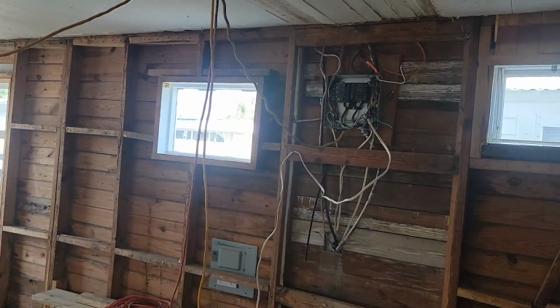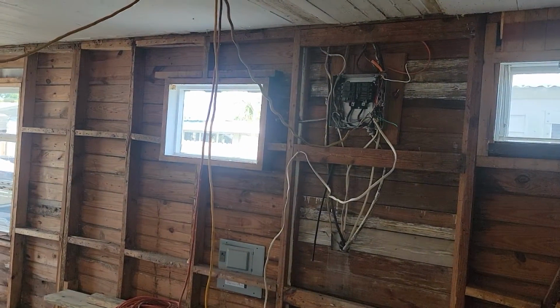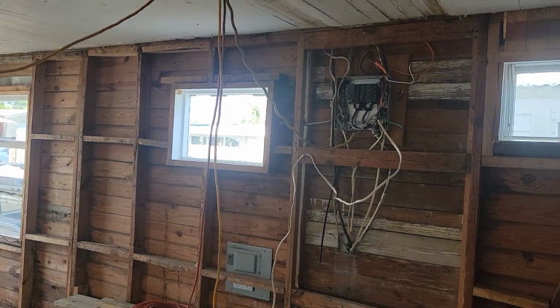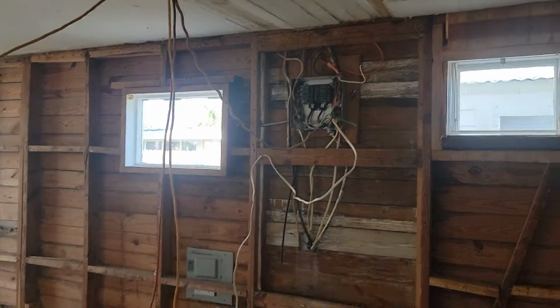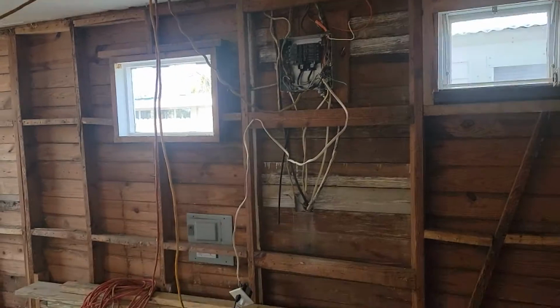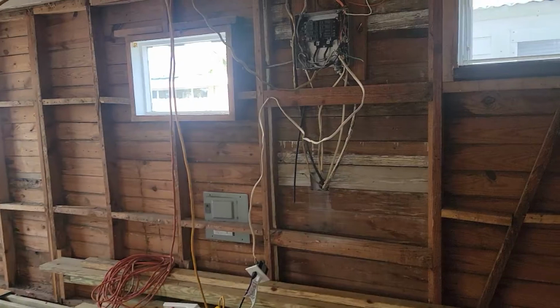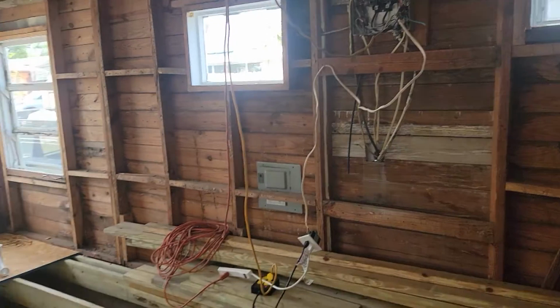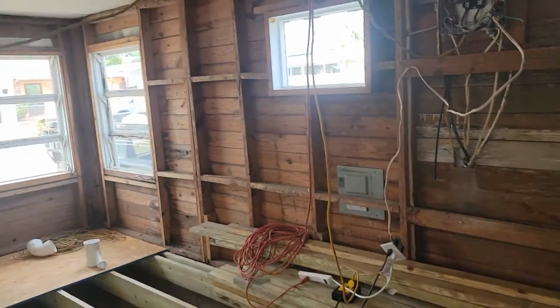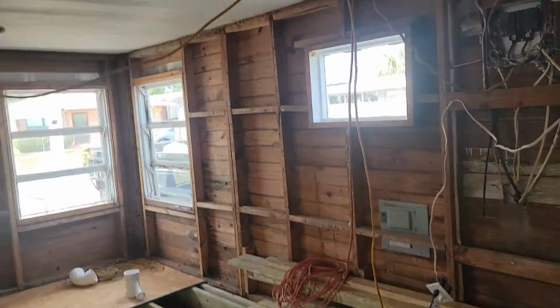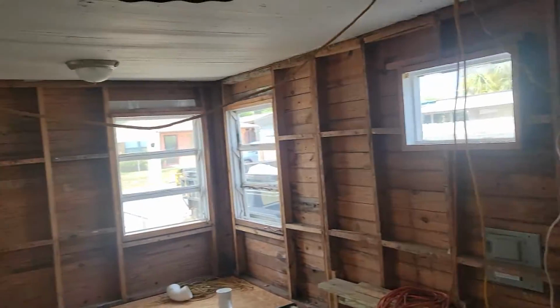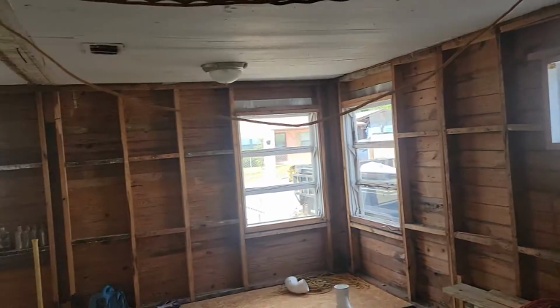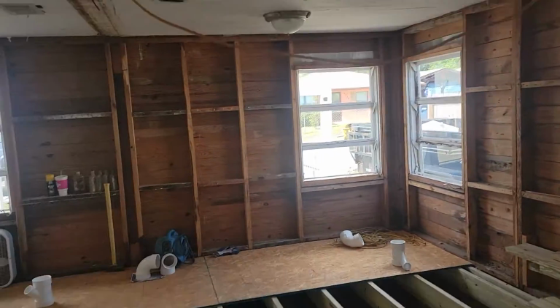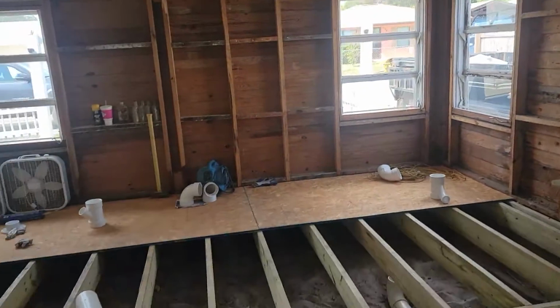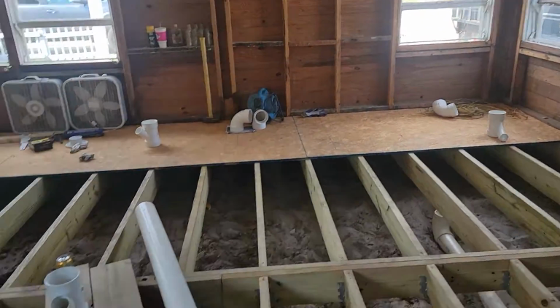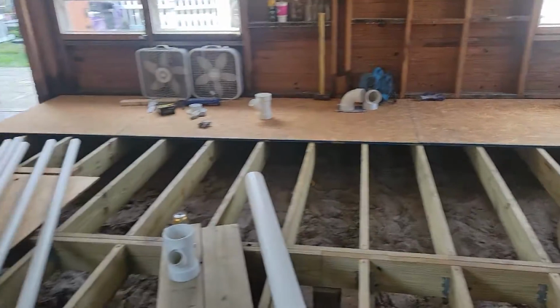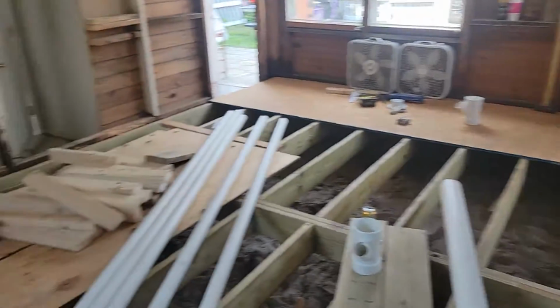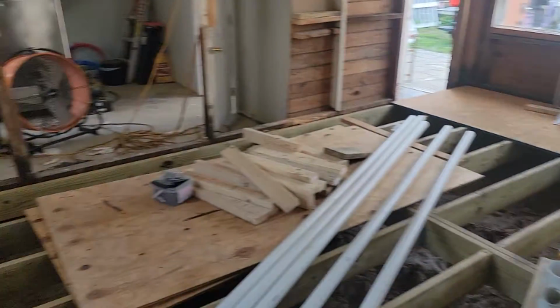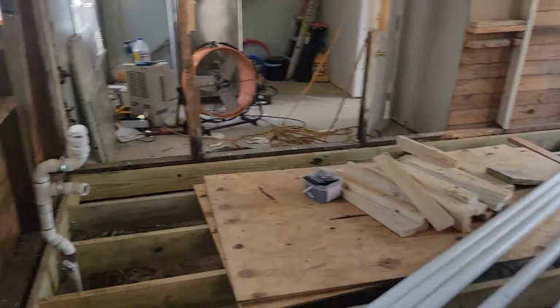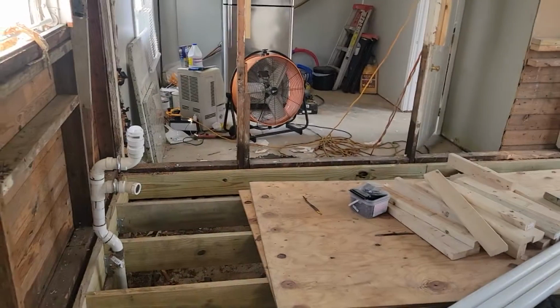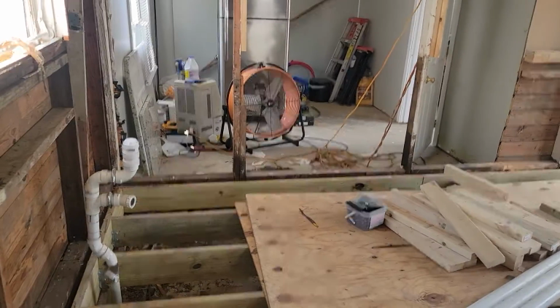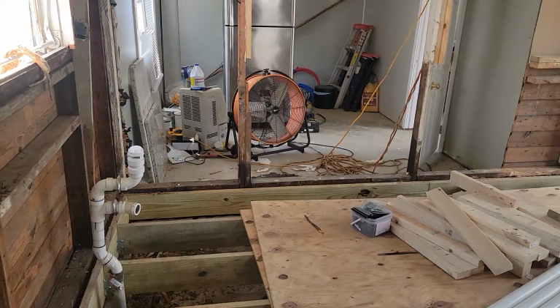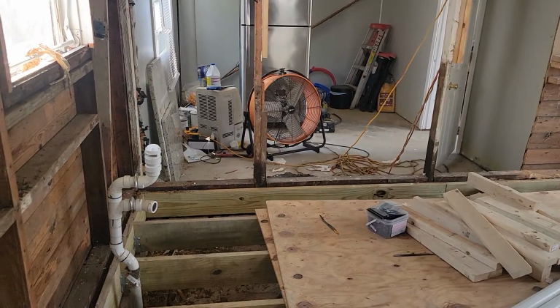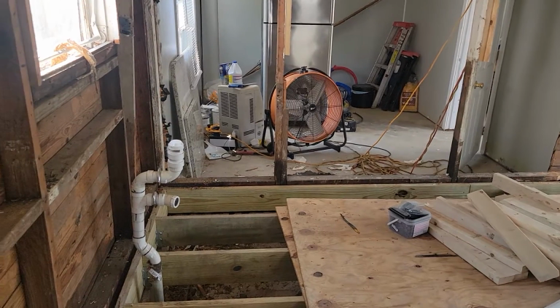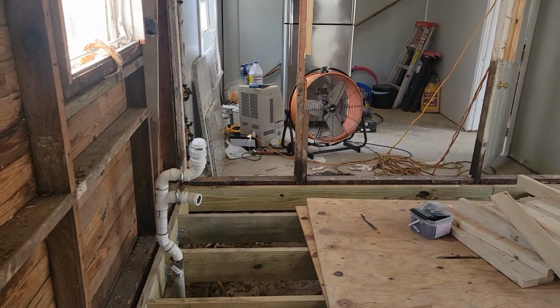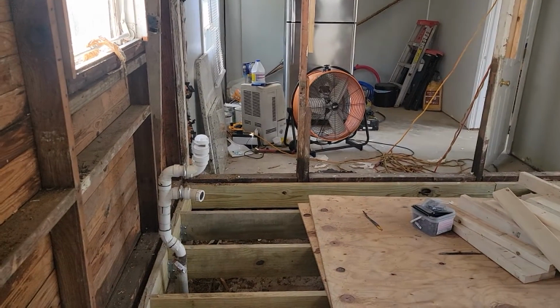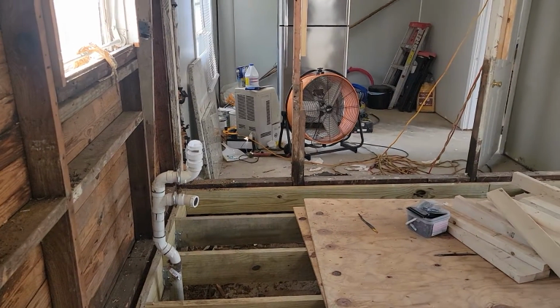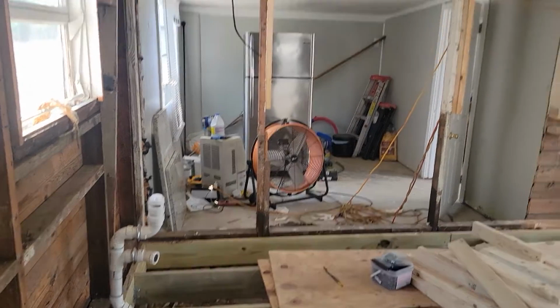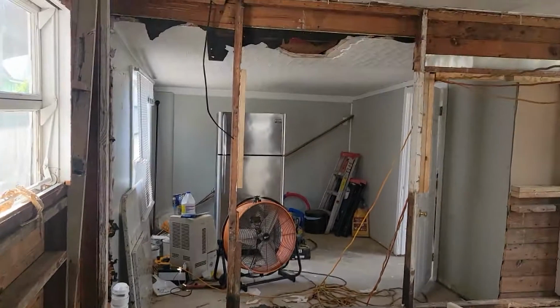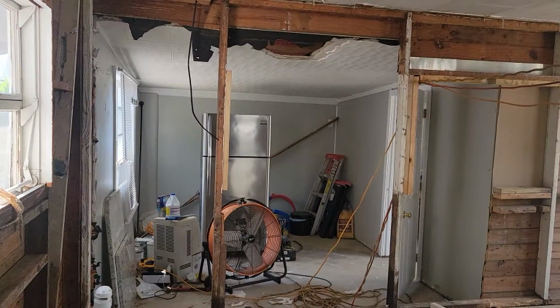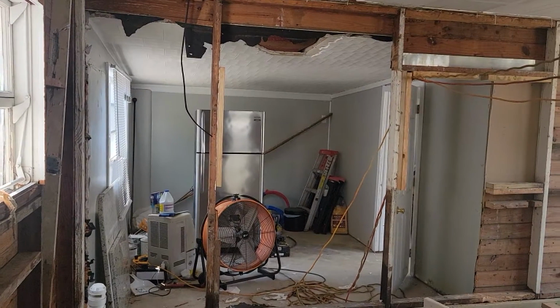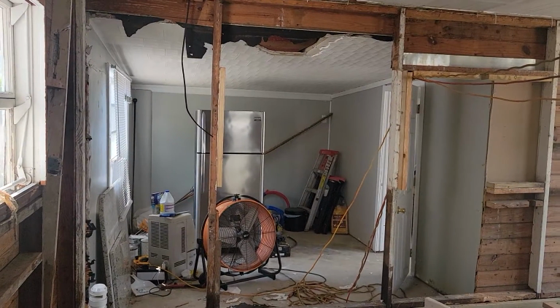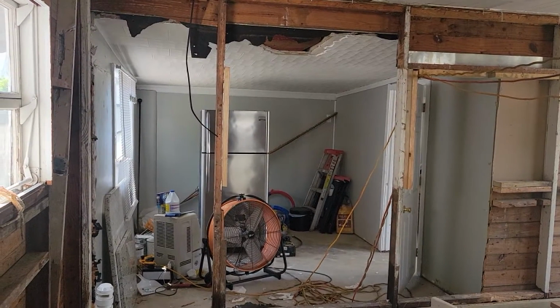Electrical box is a mess — that's all getting replaced. So yeah, that's the big thing: a little plumbing done and wall gone.